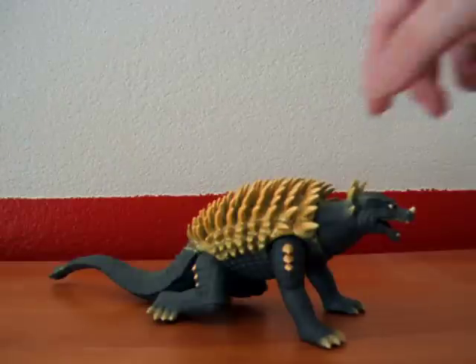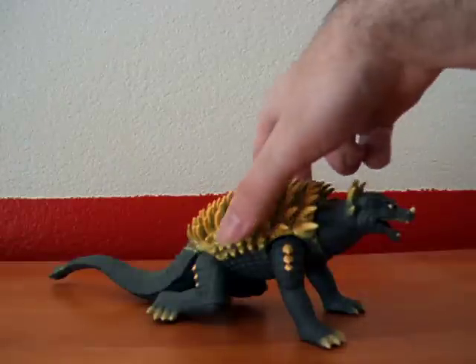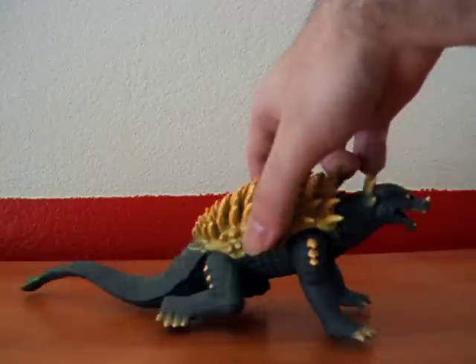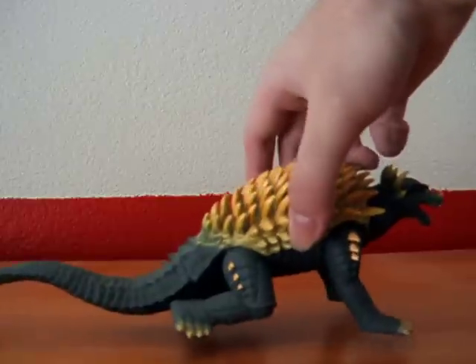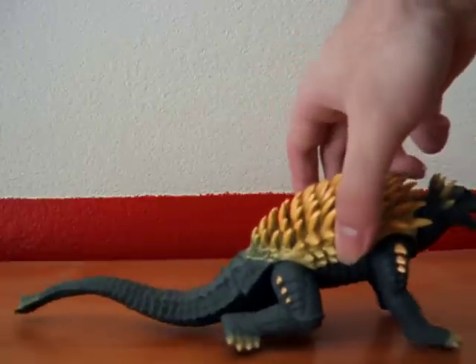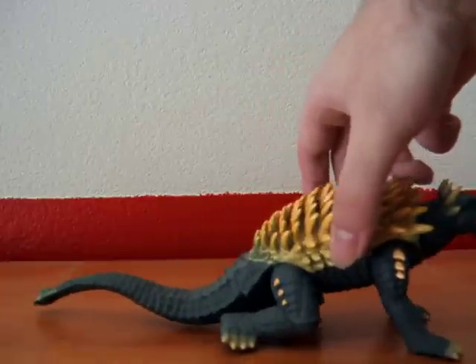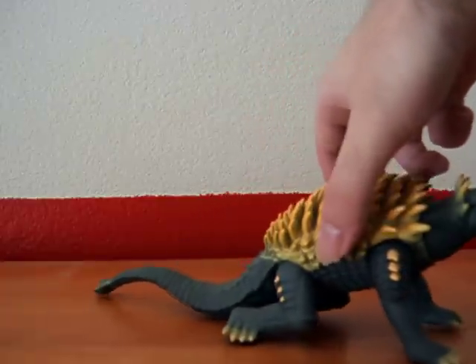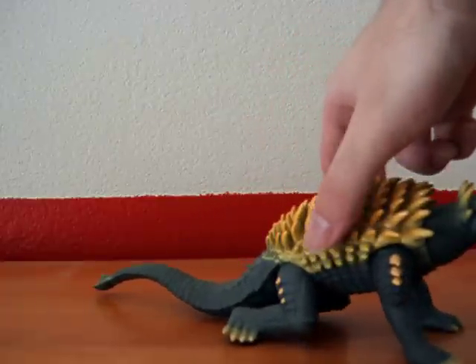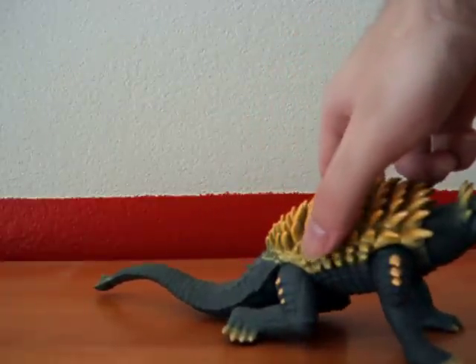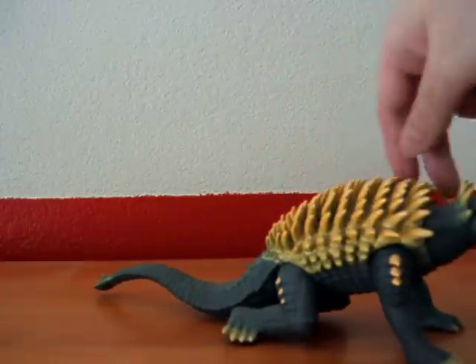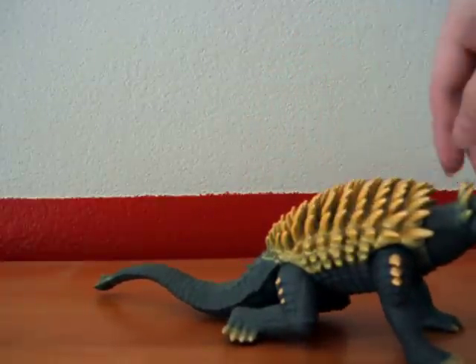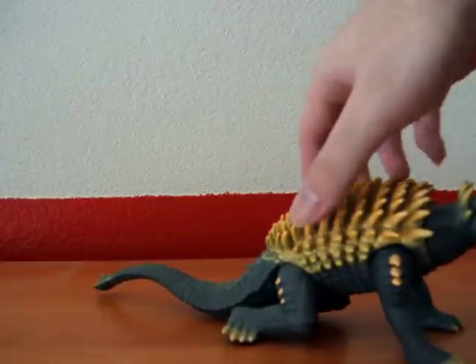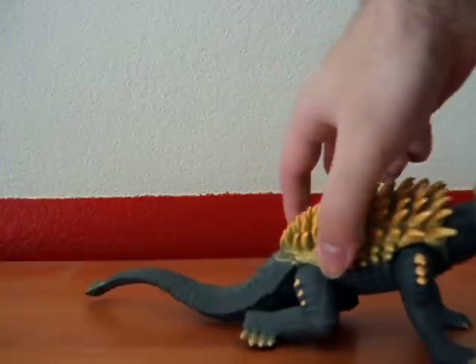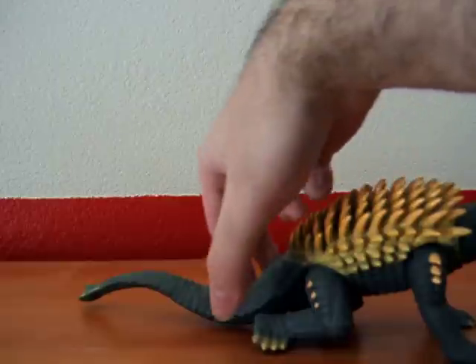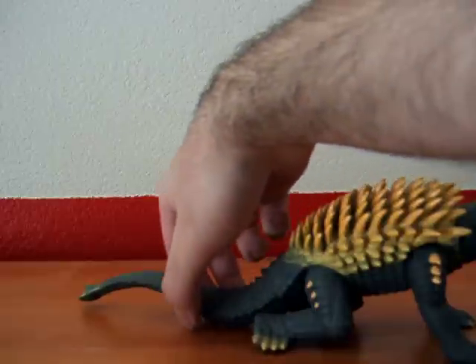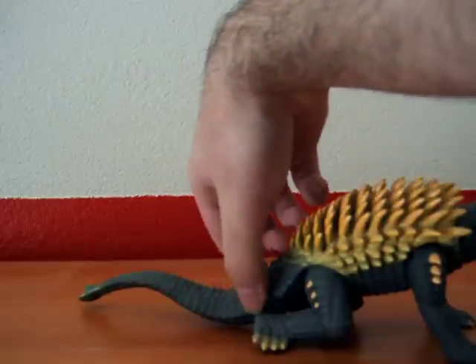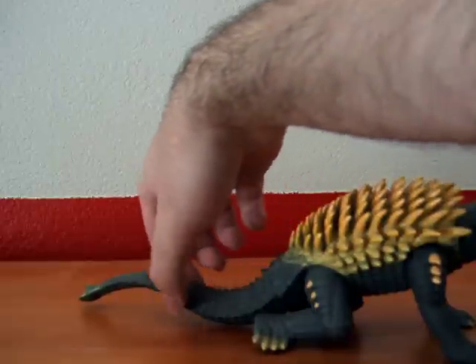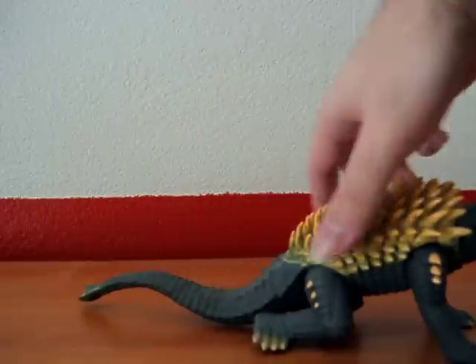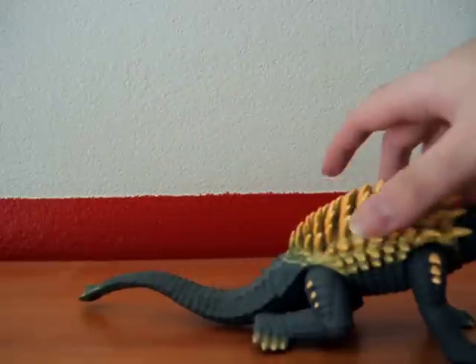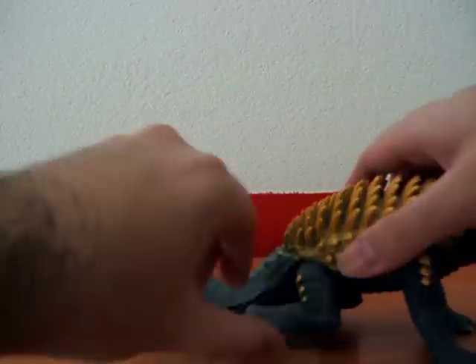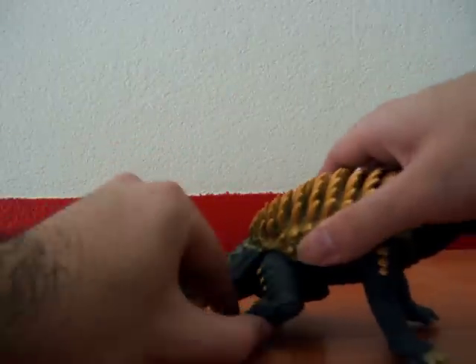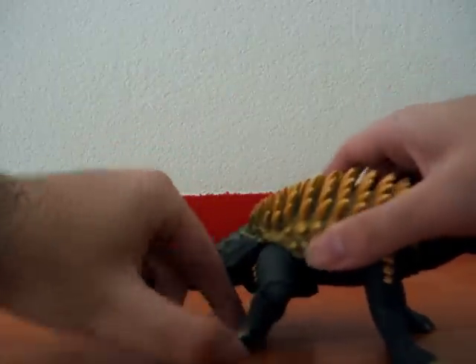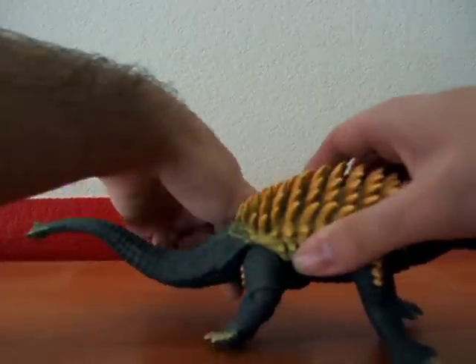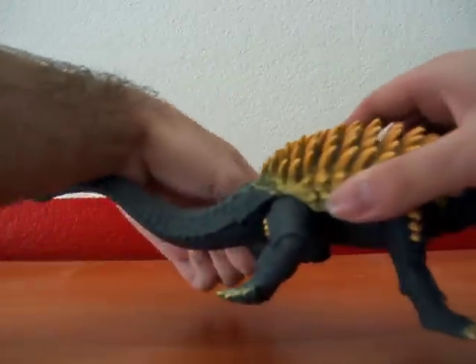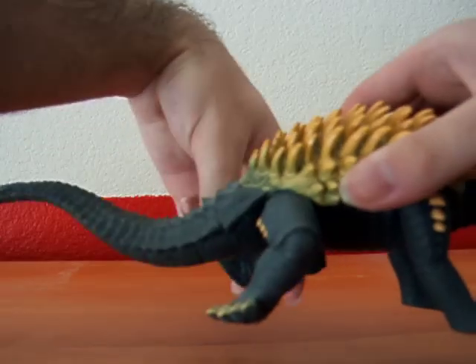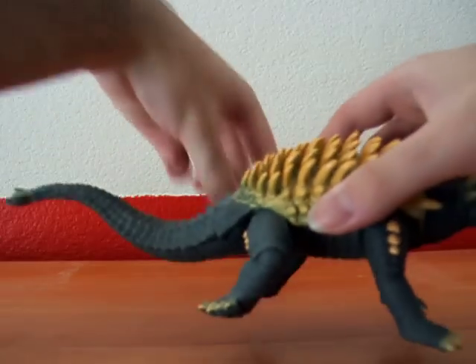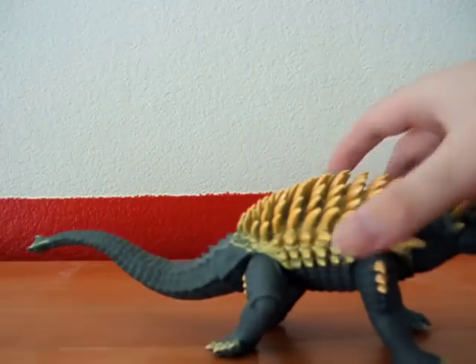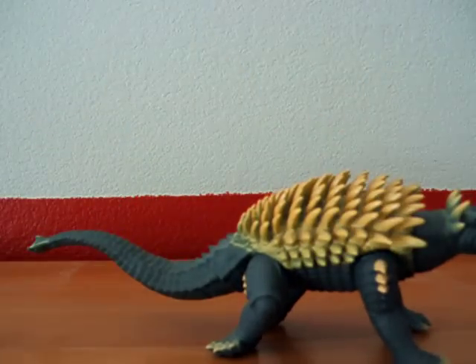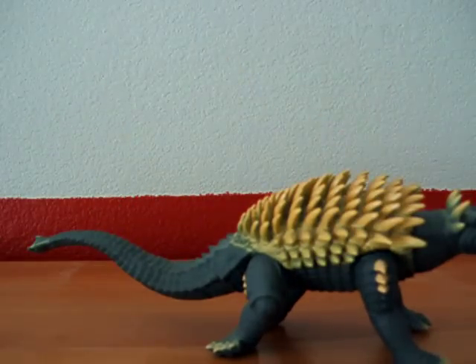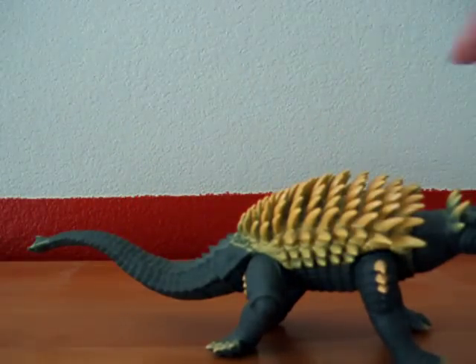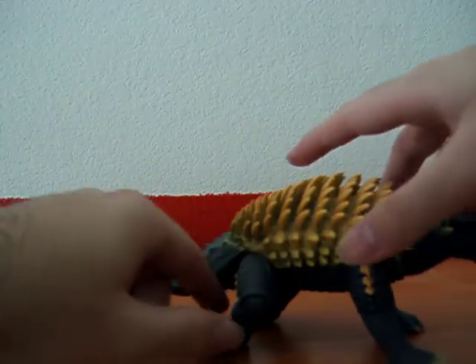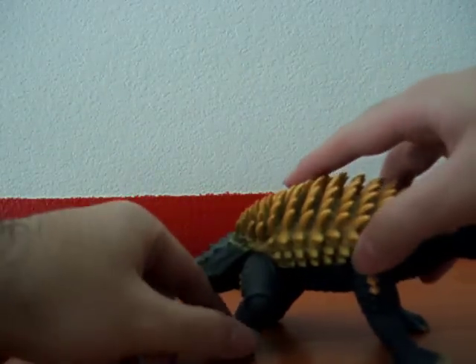Now with the original version, he can't stand up on all four legs as he would in the Bandai Creations version. His tail is kind of on the bottom, he can't sit up like you would see the Creations version do. He doesn't sit up like that — he sits on his feet.